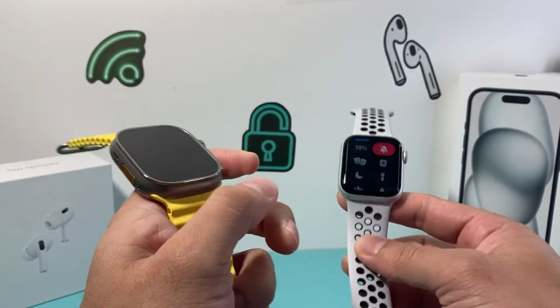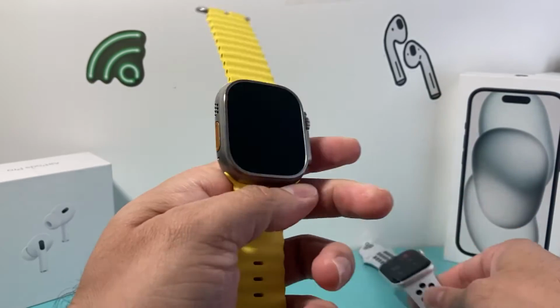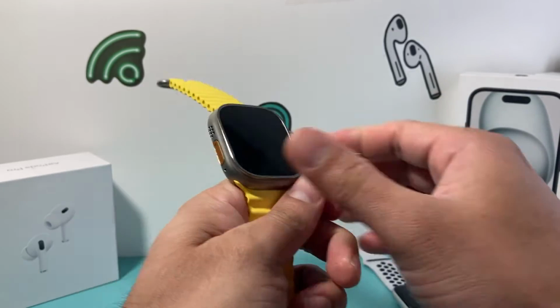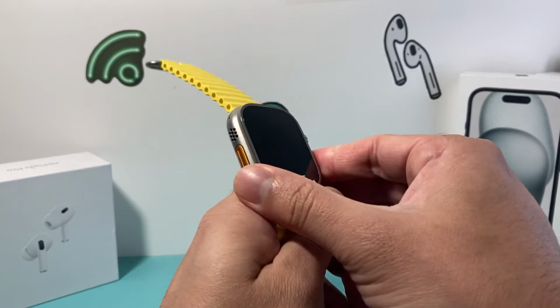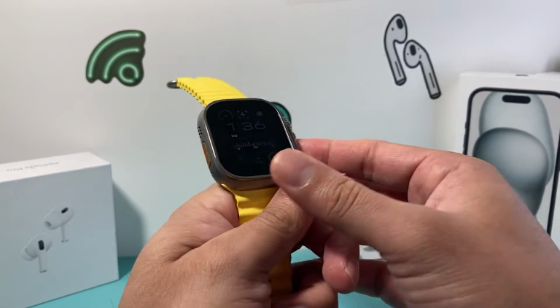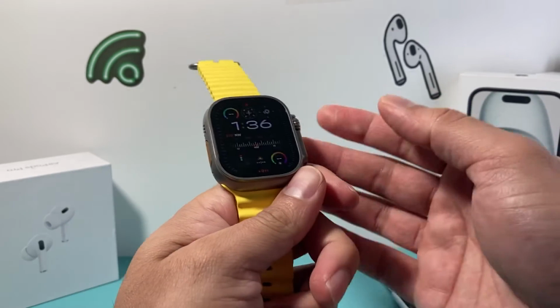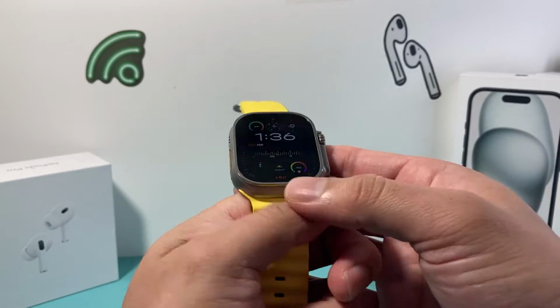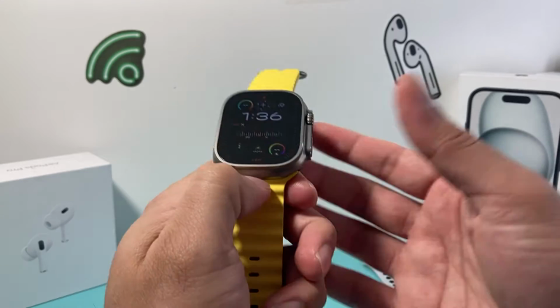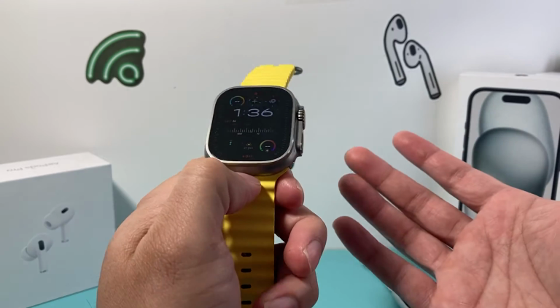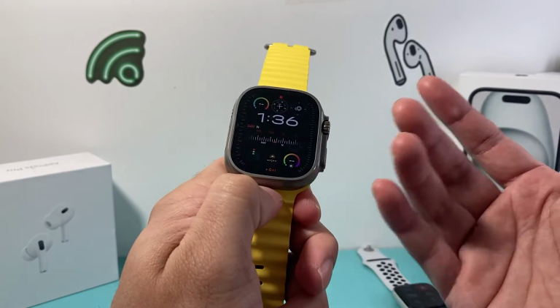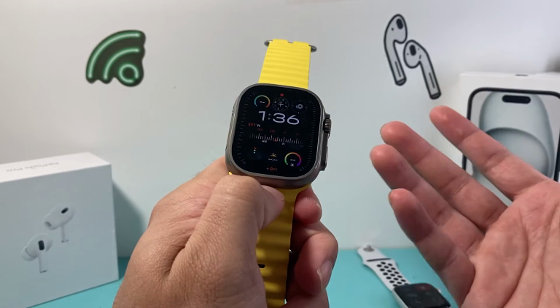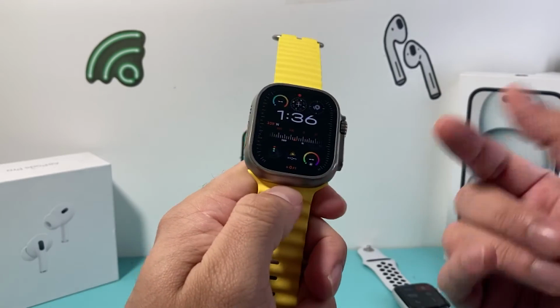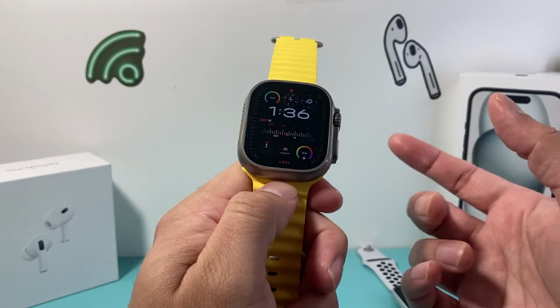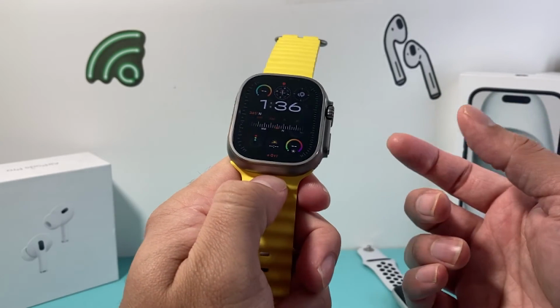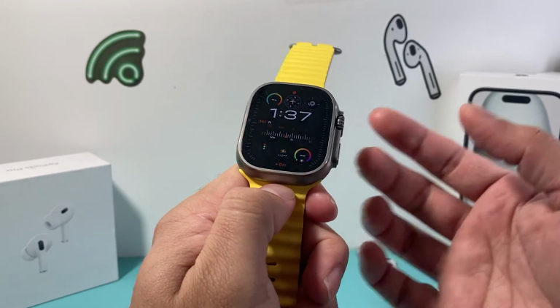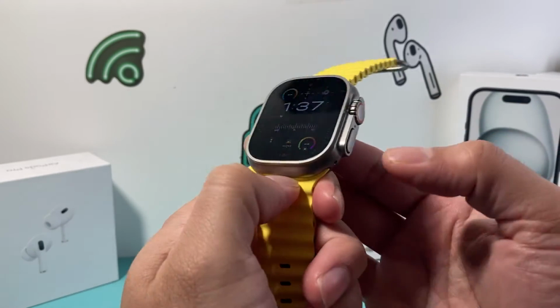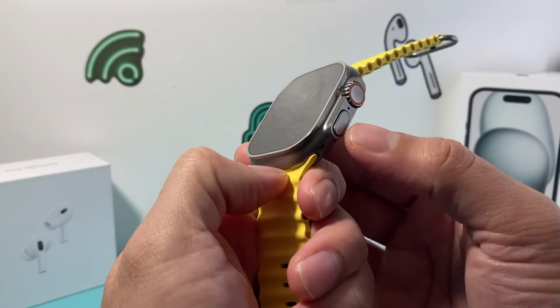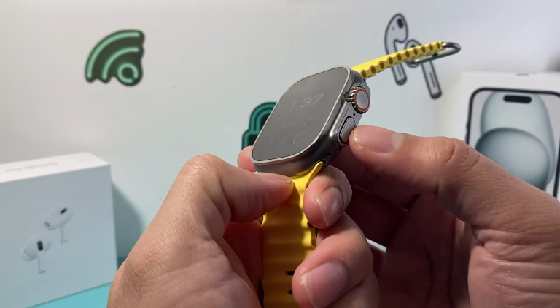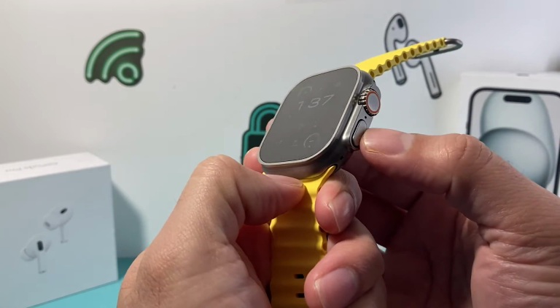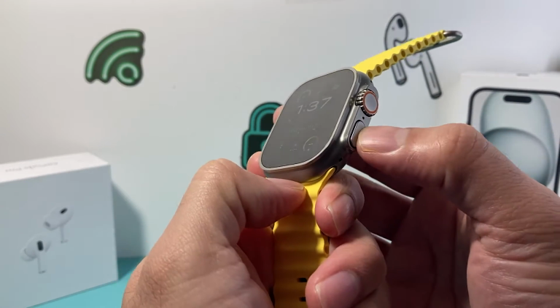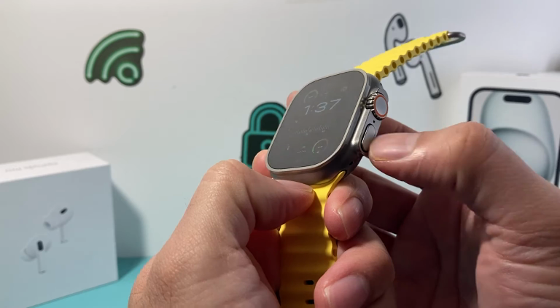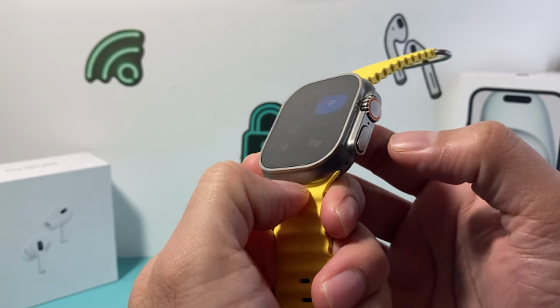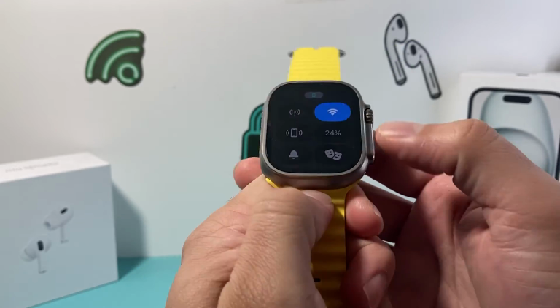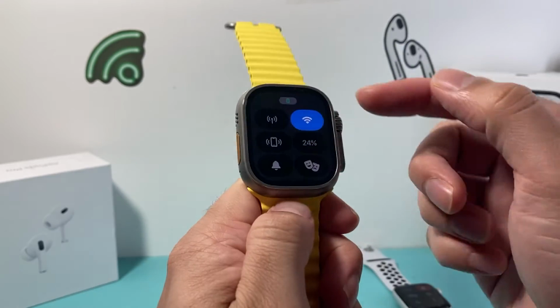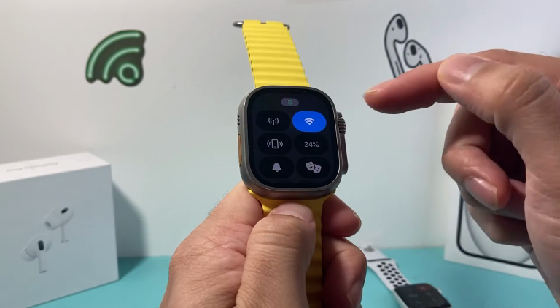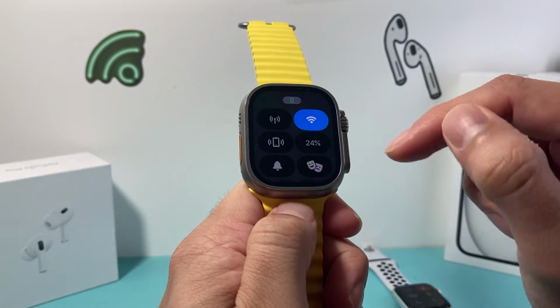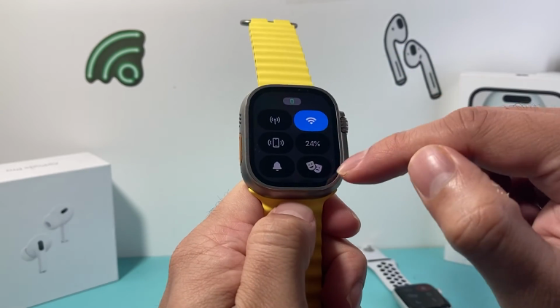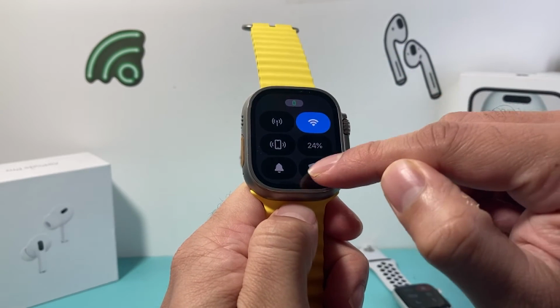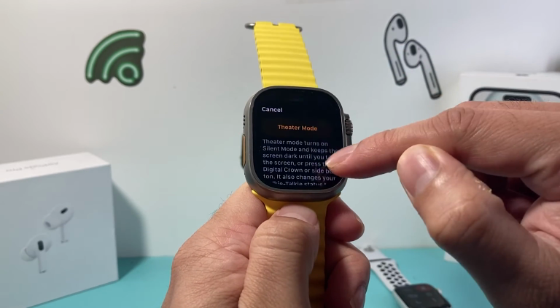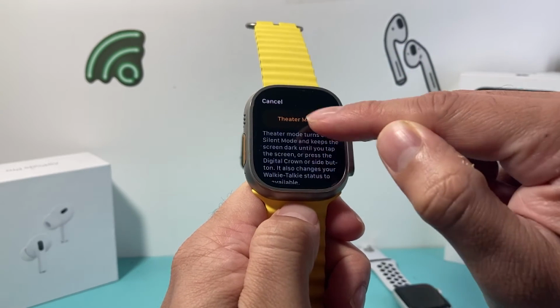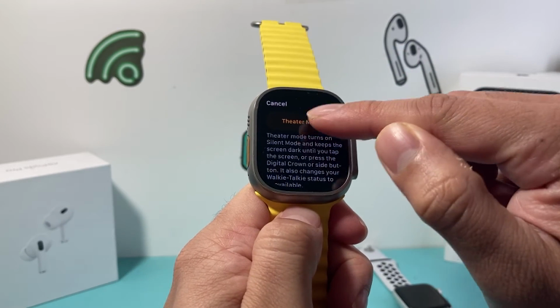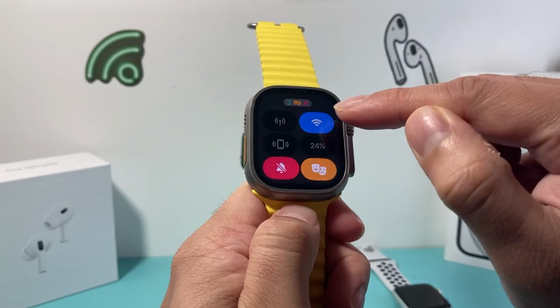Now, if you have a newer Apple Watch with the latest Apple Watch version on it, in order to do that, we need to press this flat button right here that will bring up the control menu and then we'll see here the same exact thing.